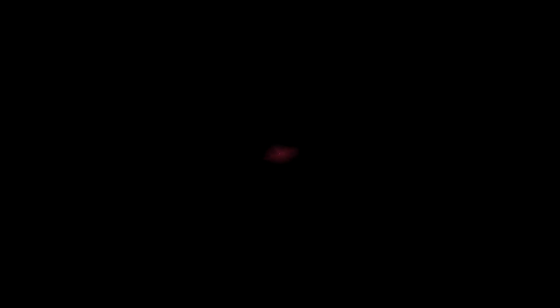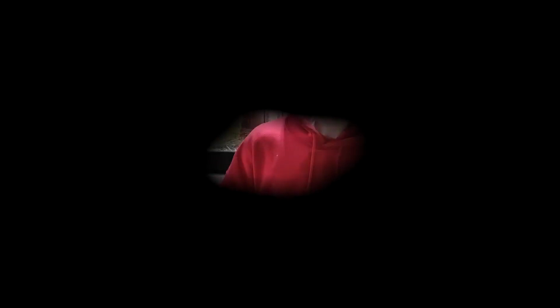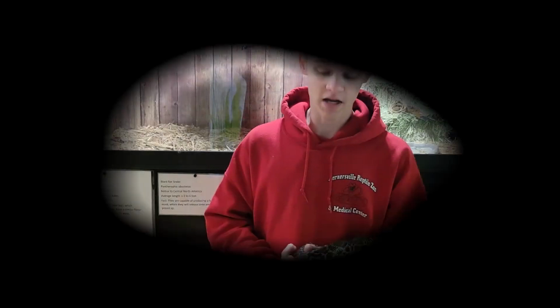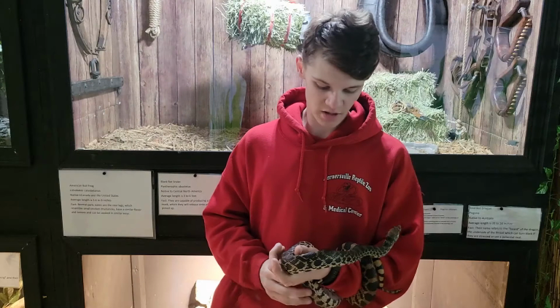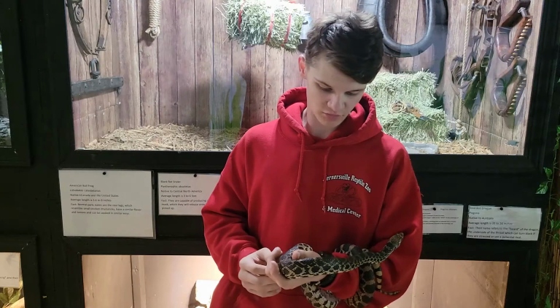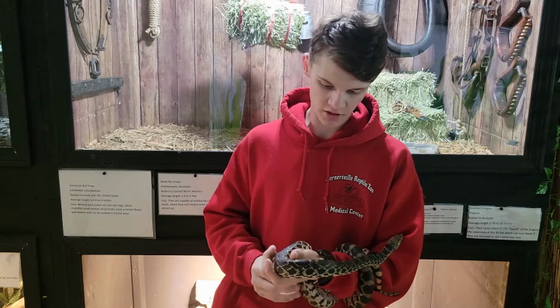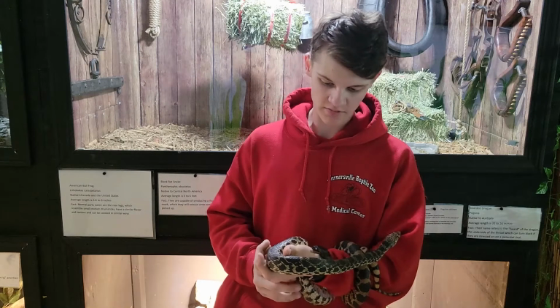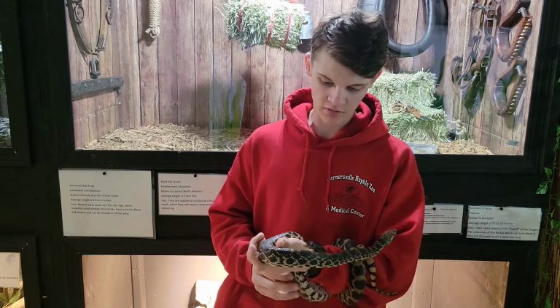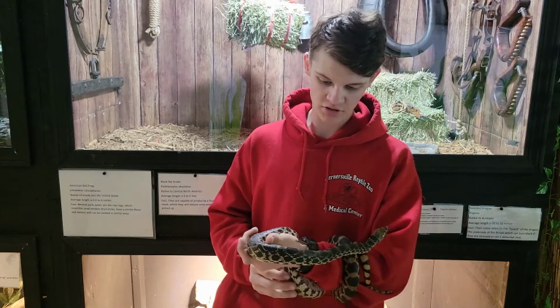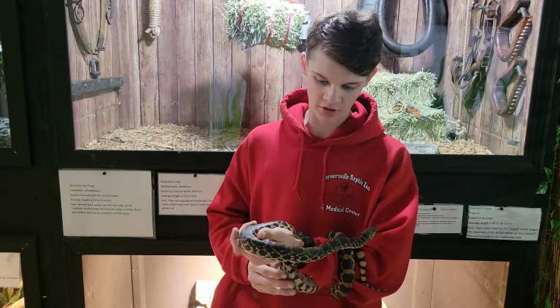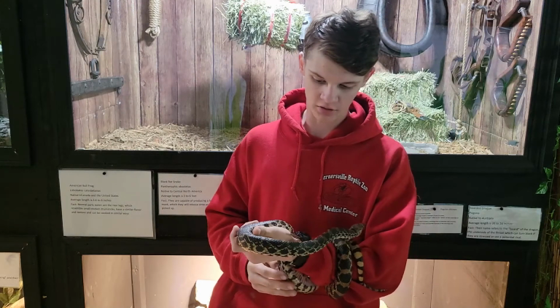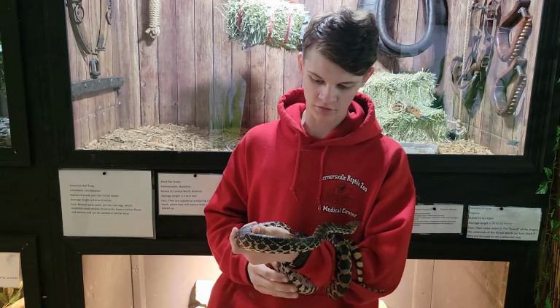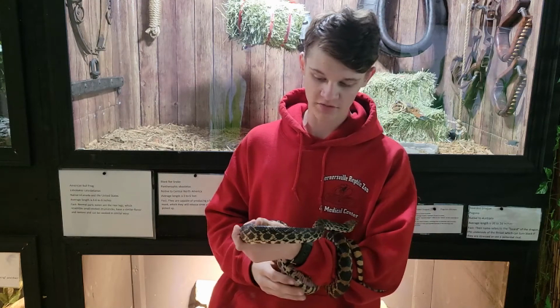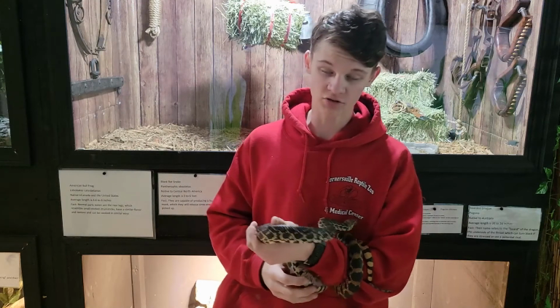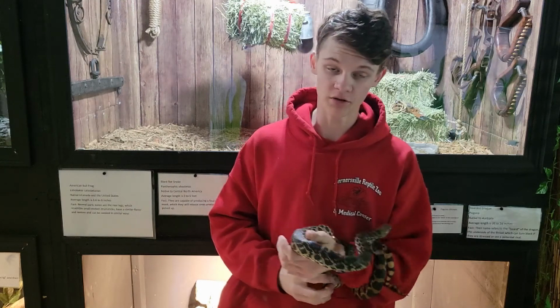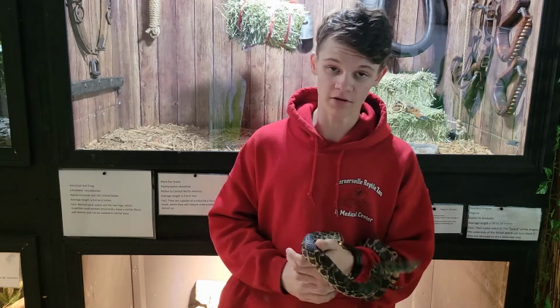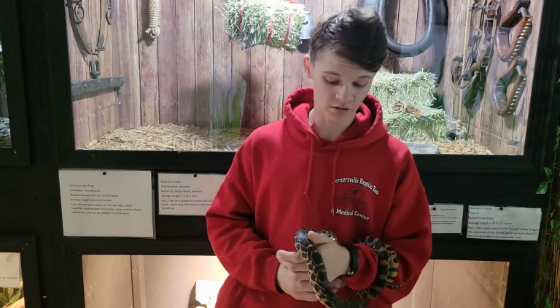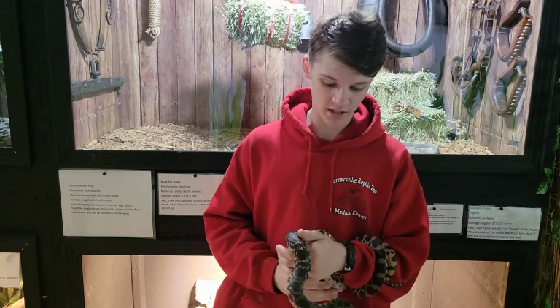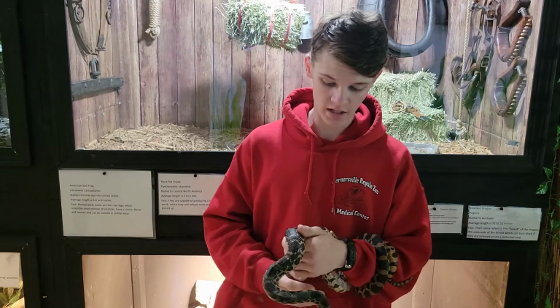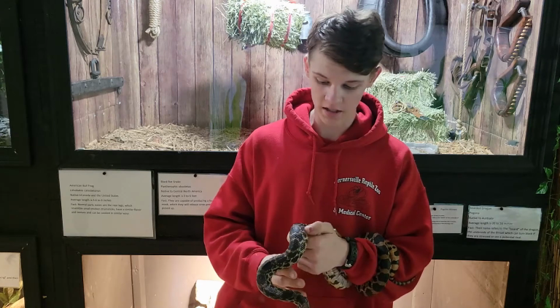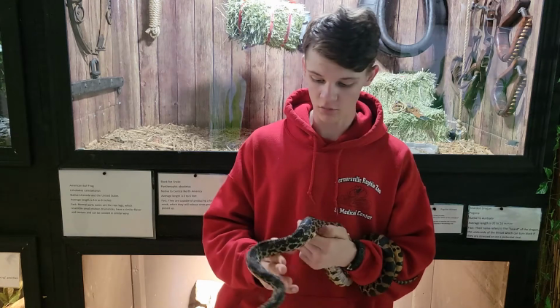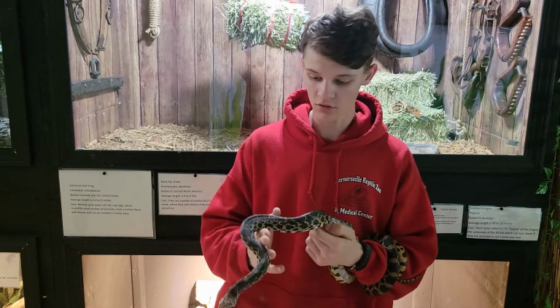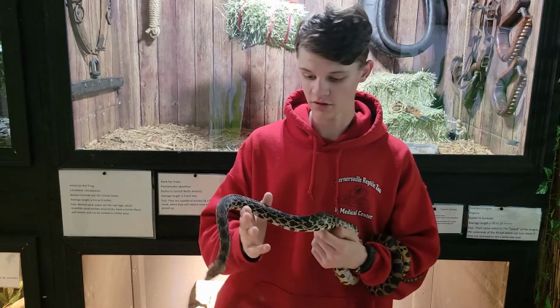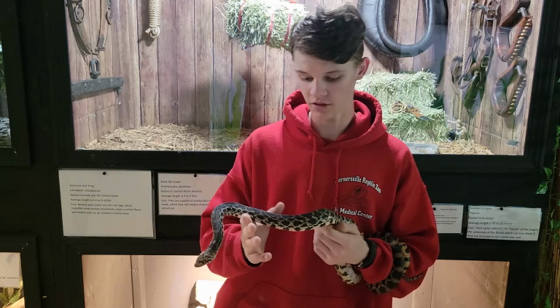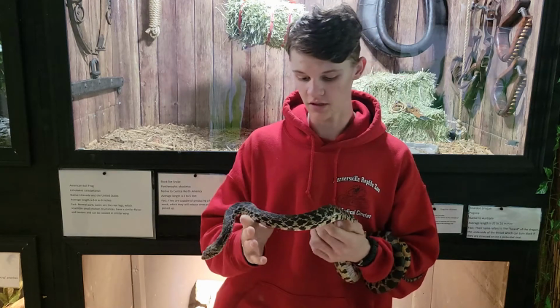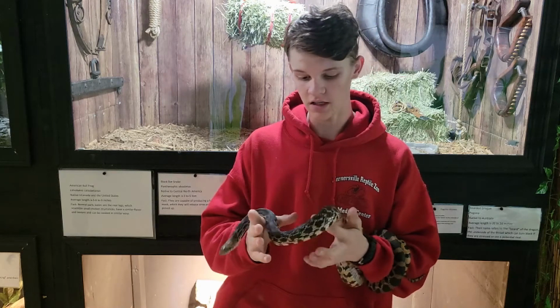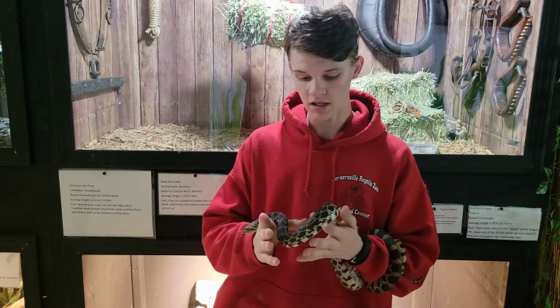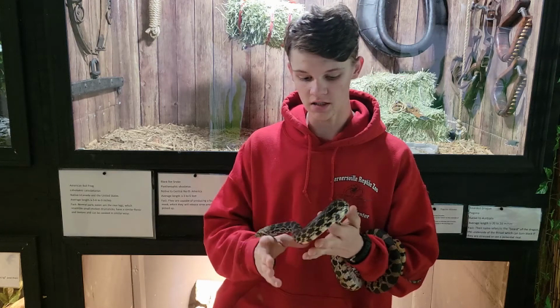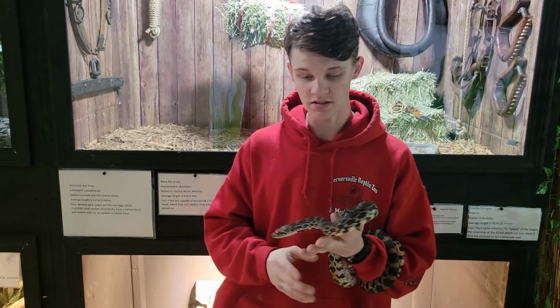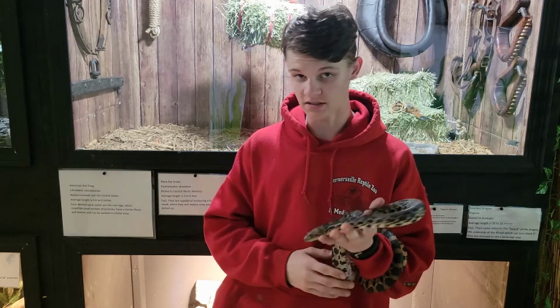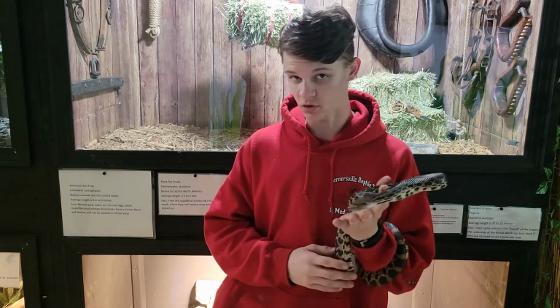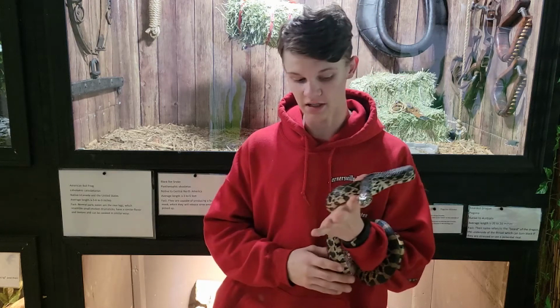What's up guys, Sebastian with the Reptile Rangers. We're here at the Kernersville Reptile Zoo and Medical Center today and what we're going to video today is sexing bull snakes.